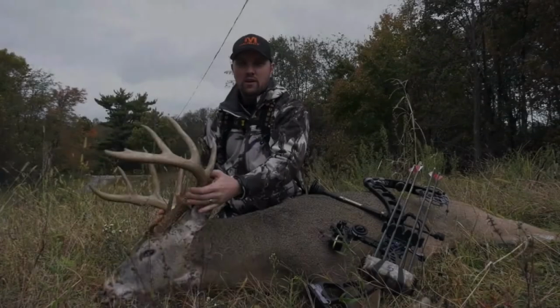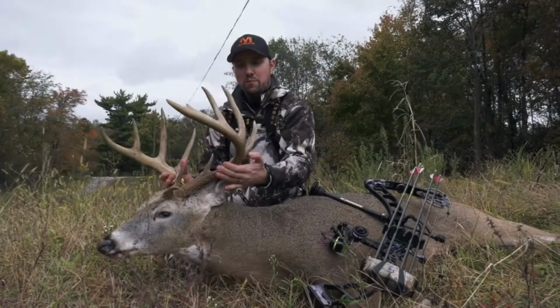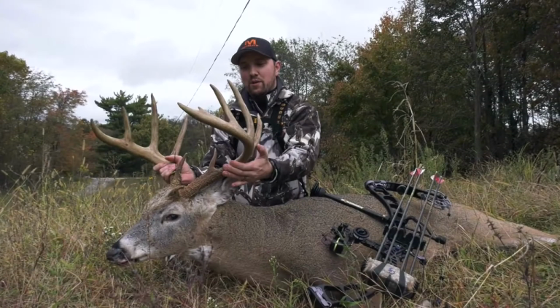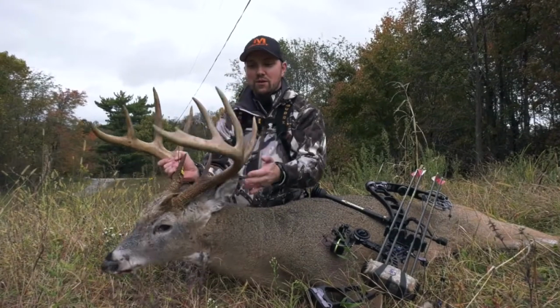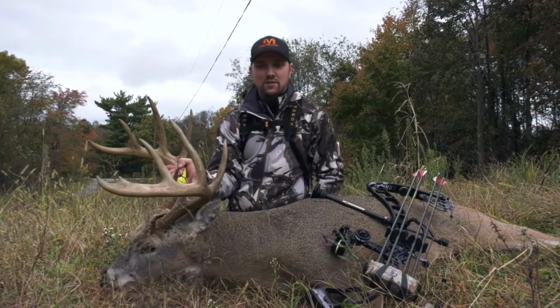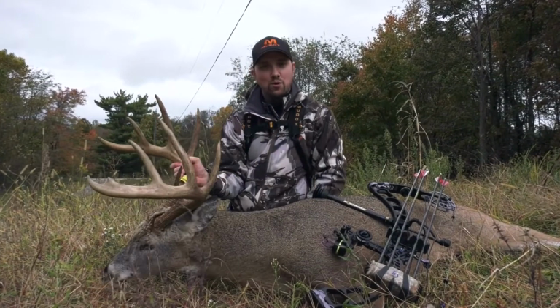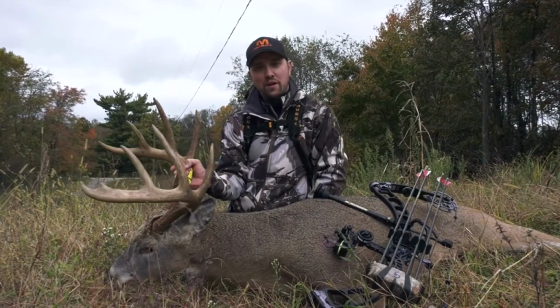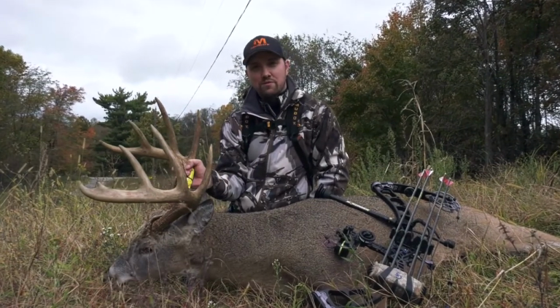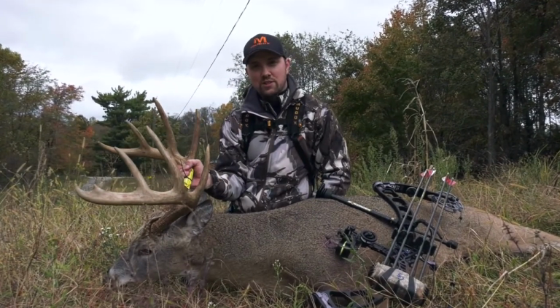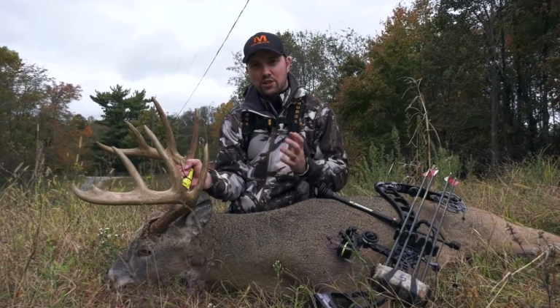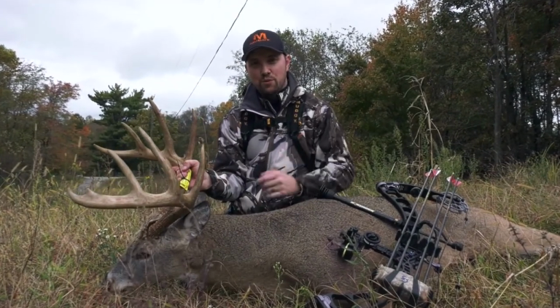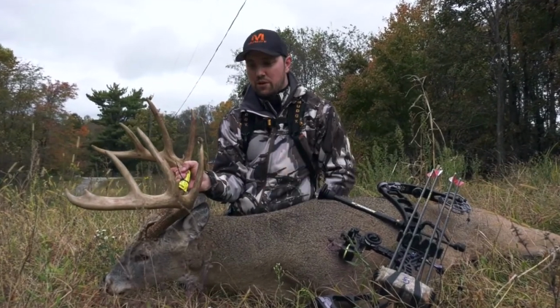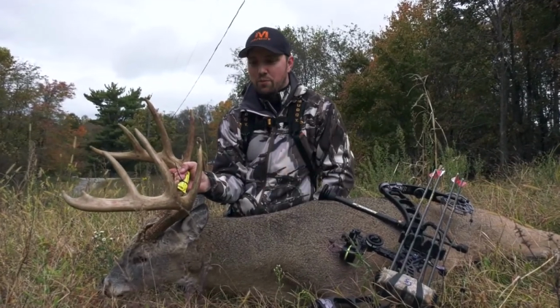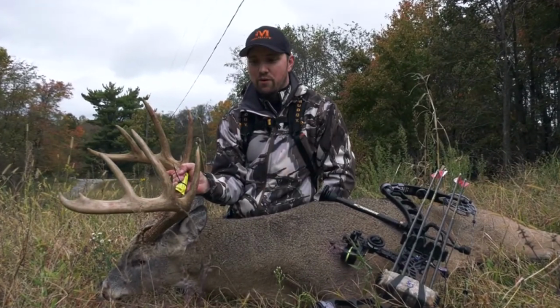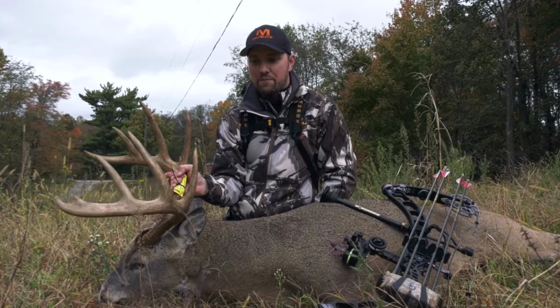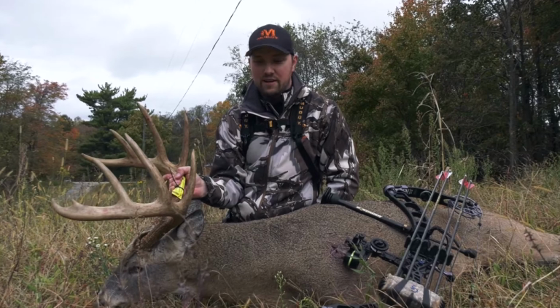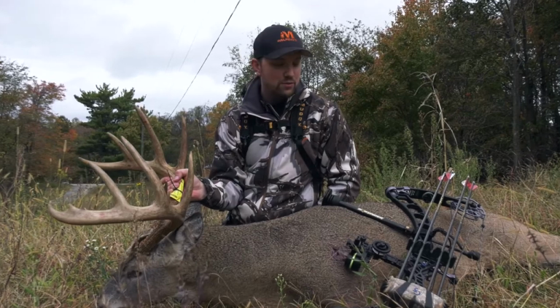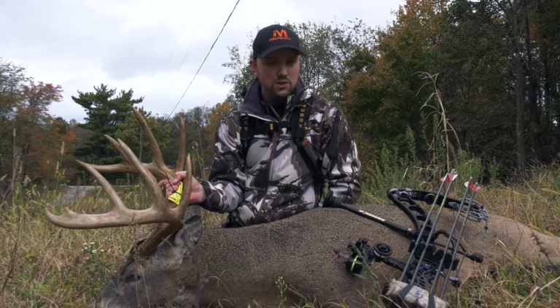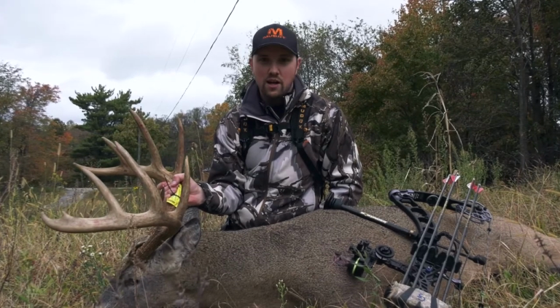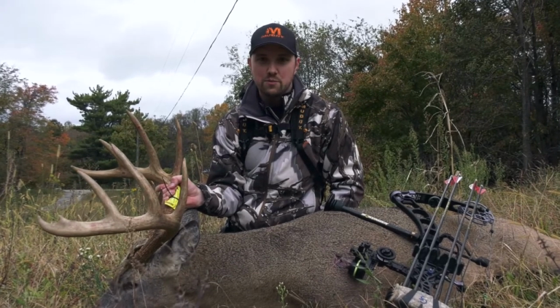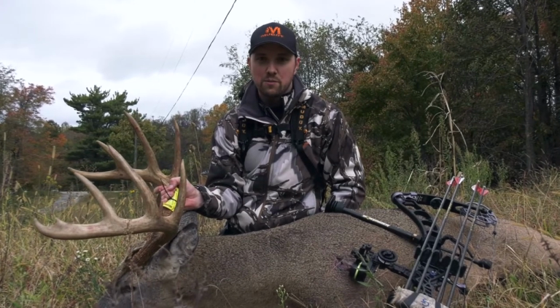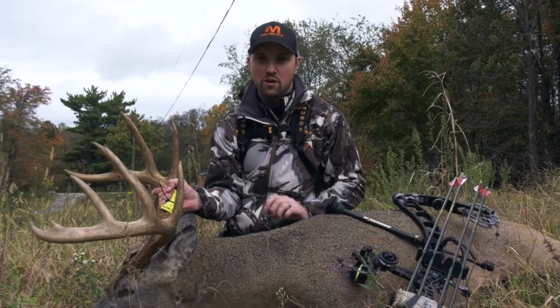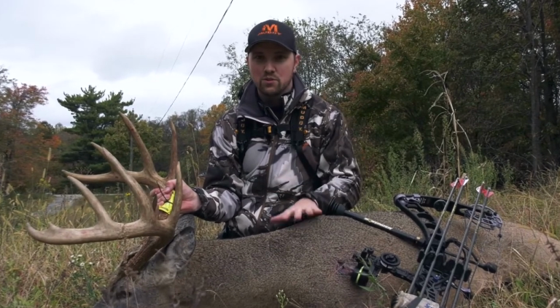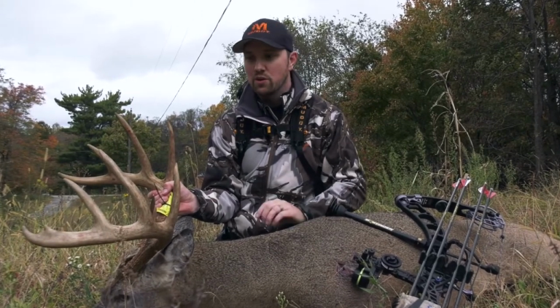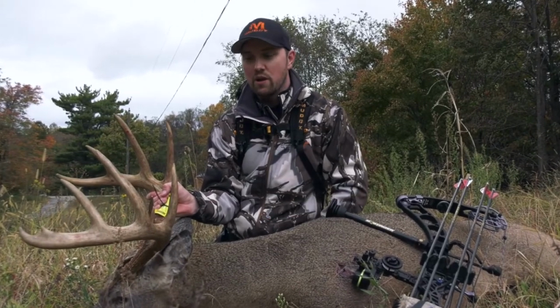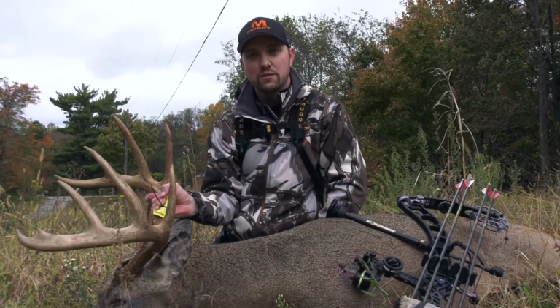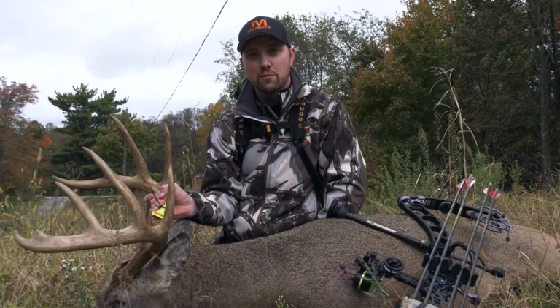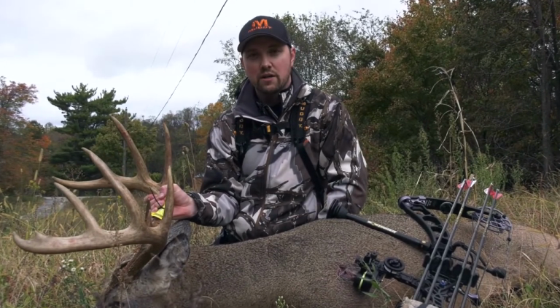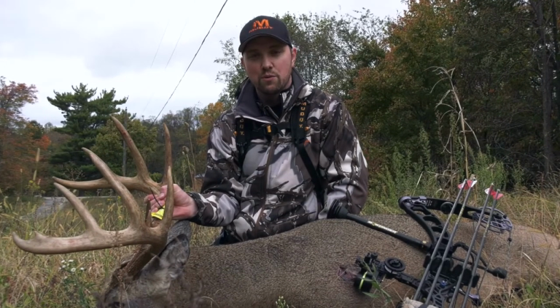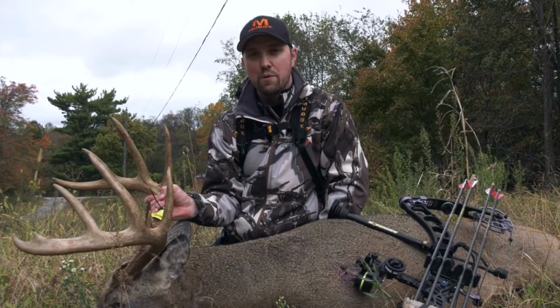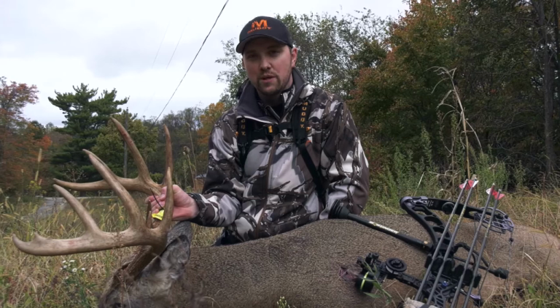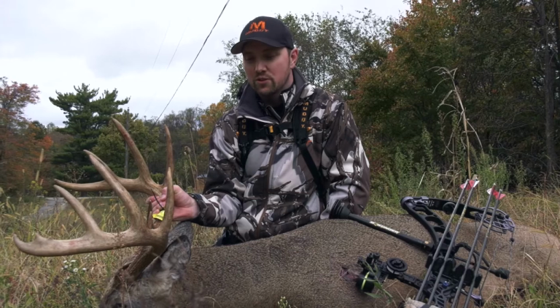A lot of people are going to be looking to score a buck hopefully this year with the Buck Score program, and I was fortunate enough to be able to harvest this really great Pennsylvania buck with my bow yesterday.